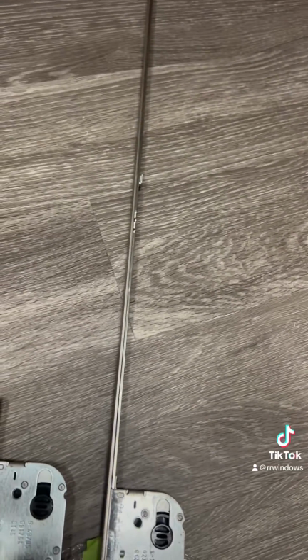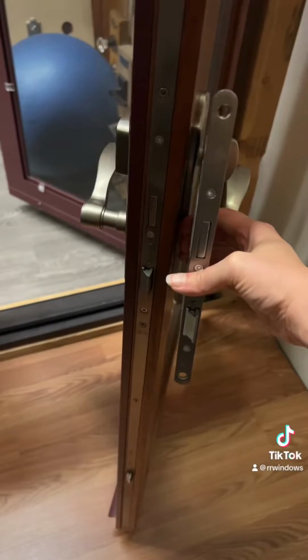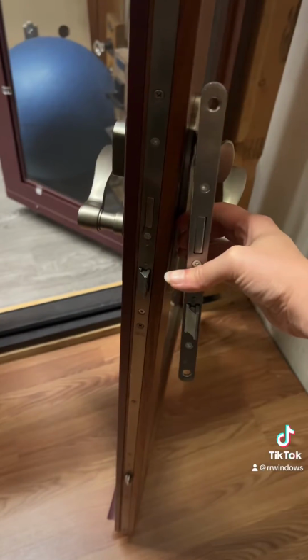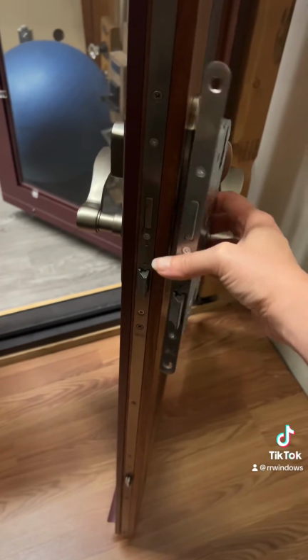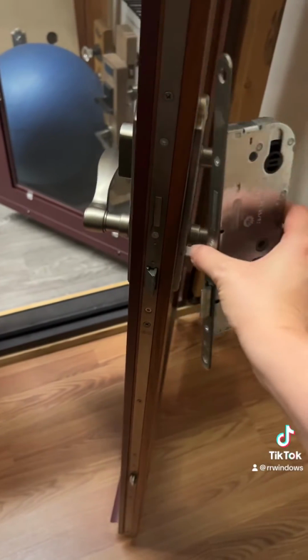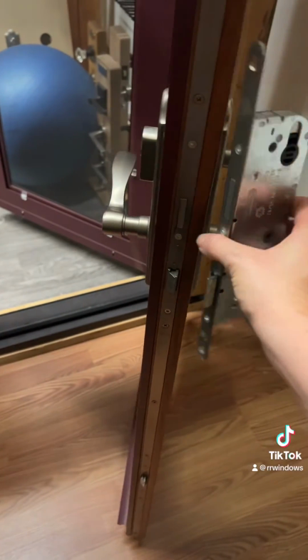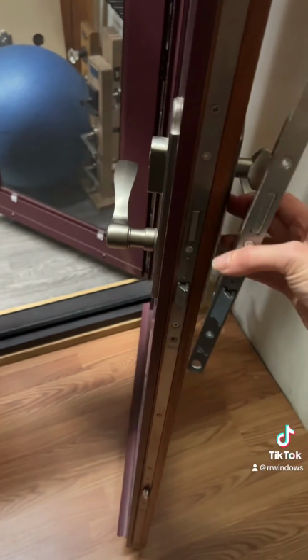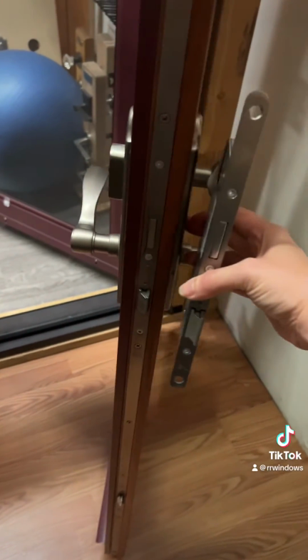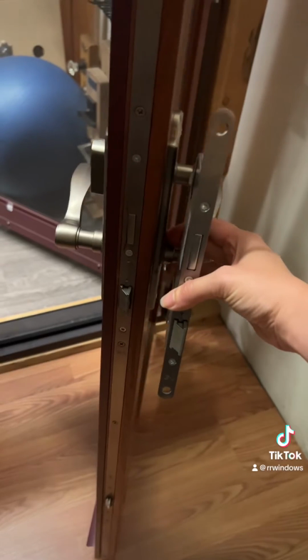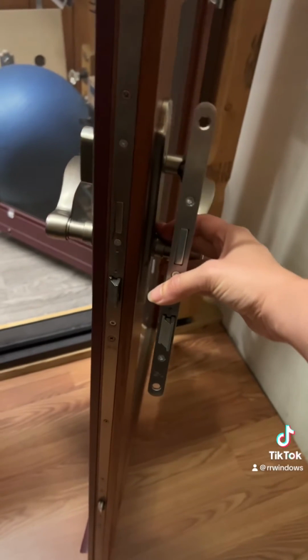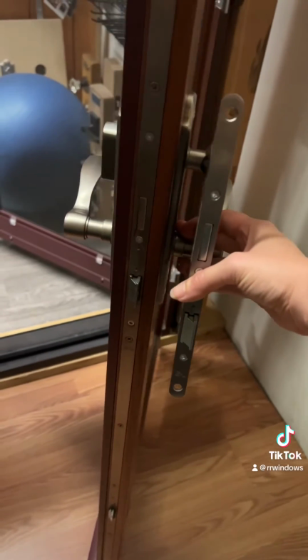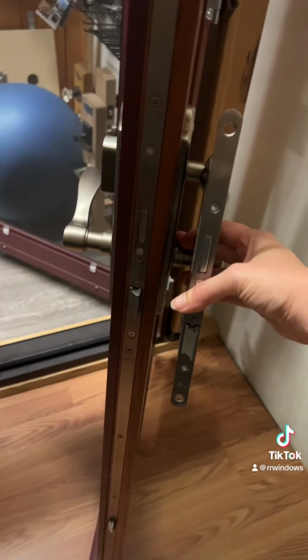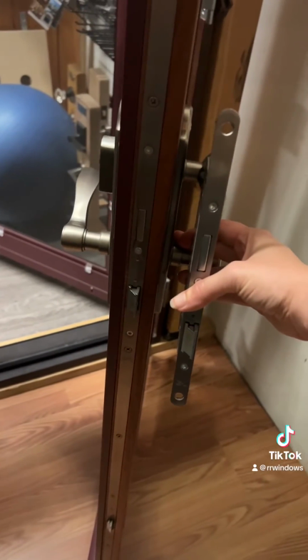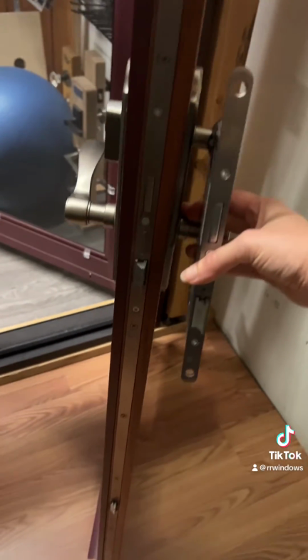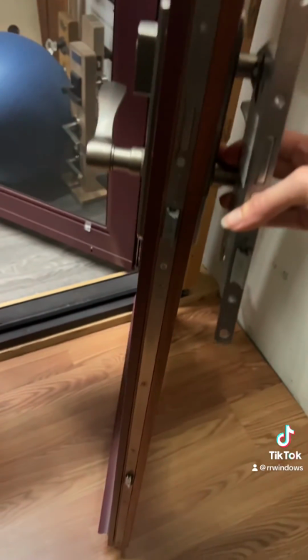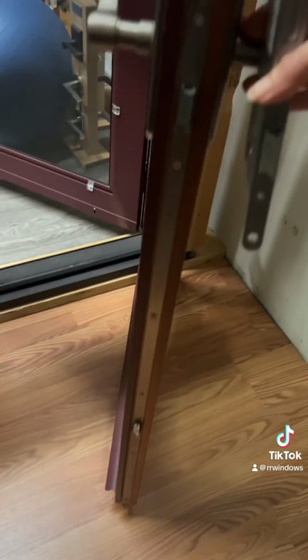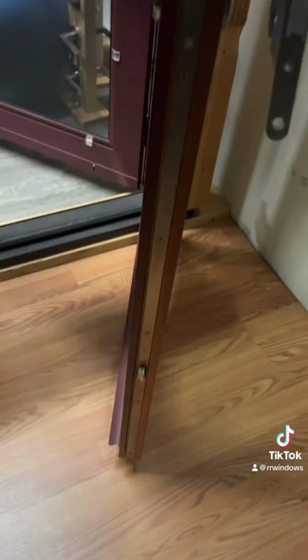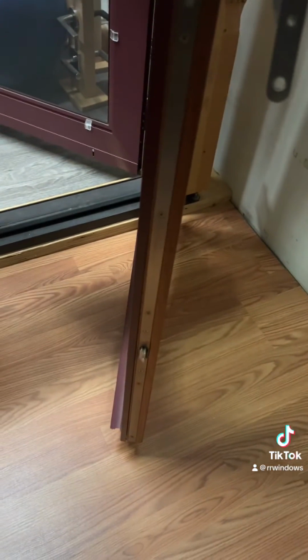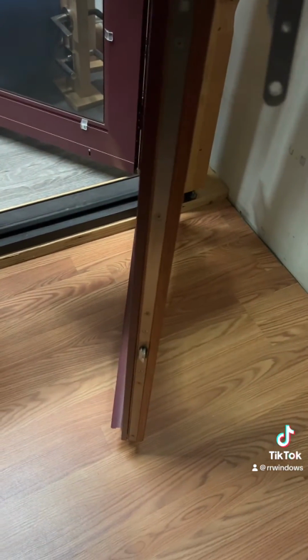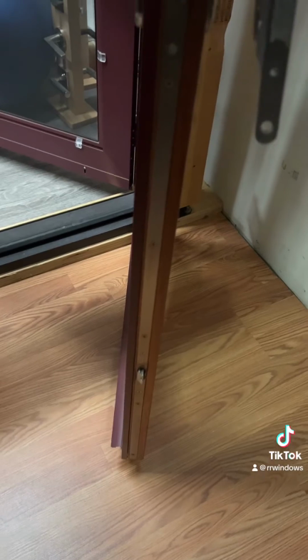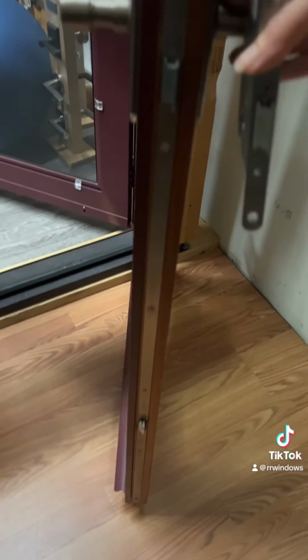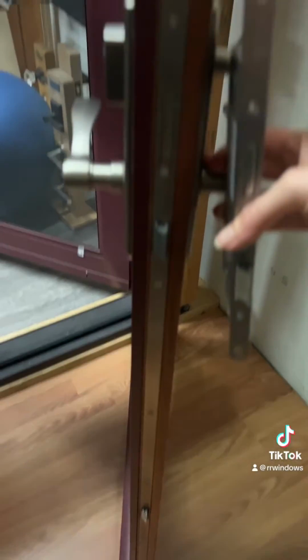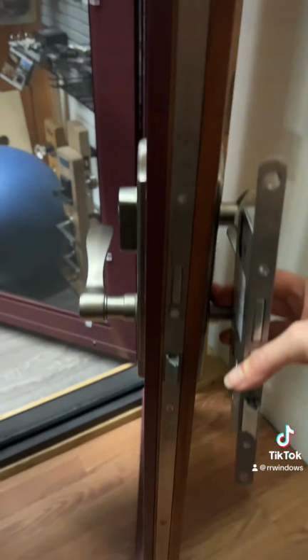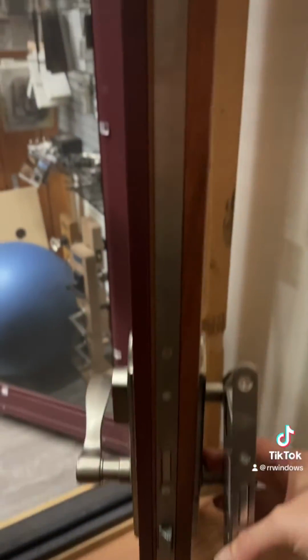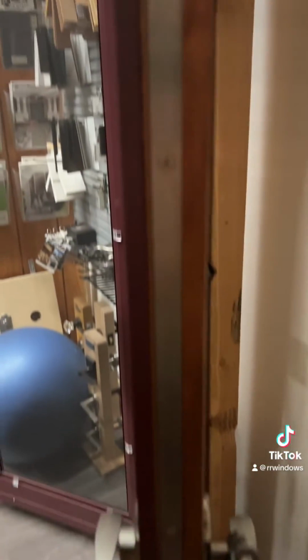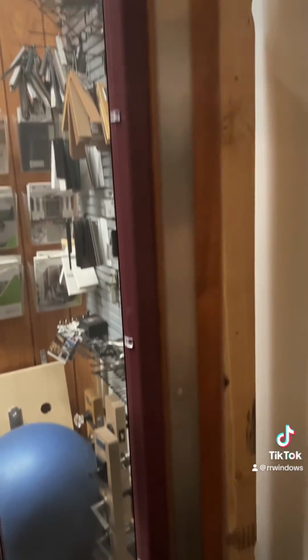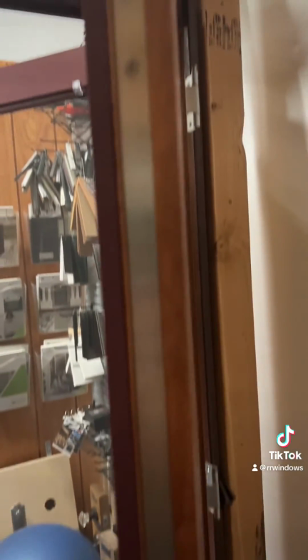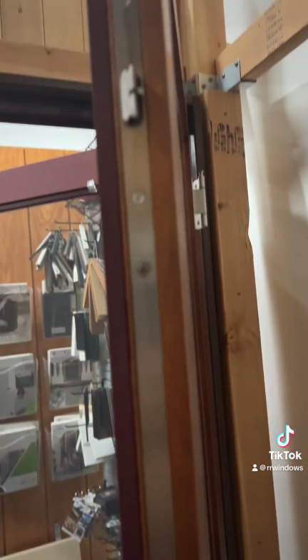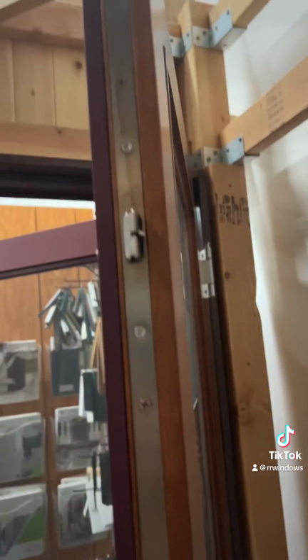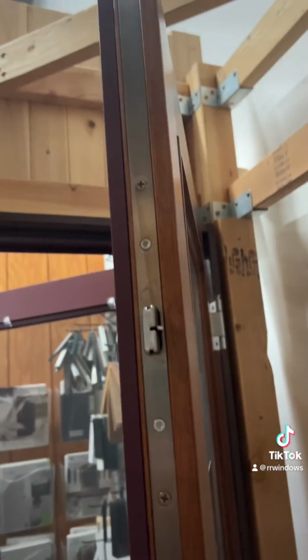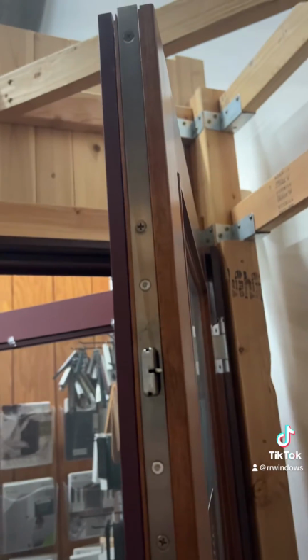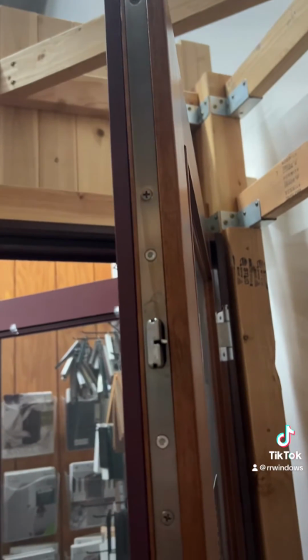Here is the example of the single point that I'm holding in my hand versus, on a door, a multi-point. You can see the multi-point runs along the entire length of this door panel. And that's the way you can tell them apart.